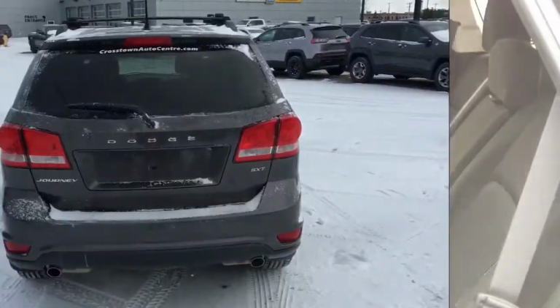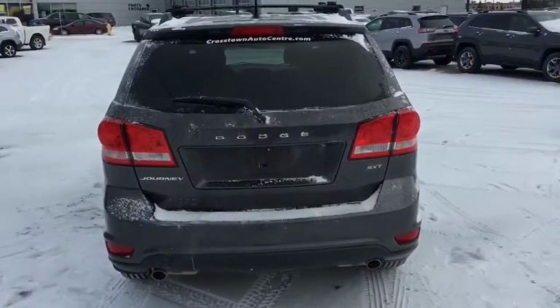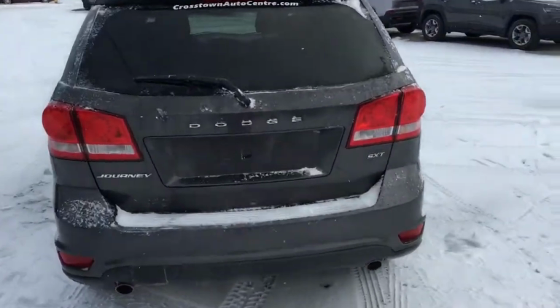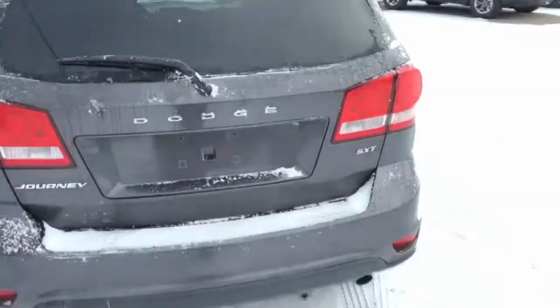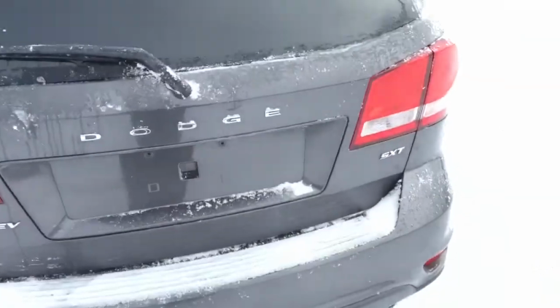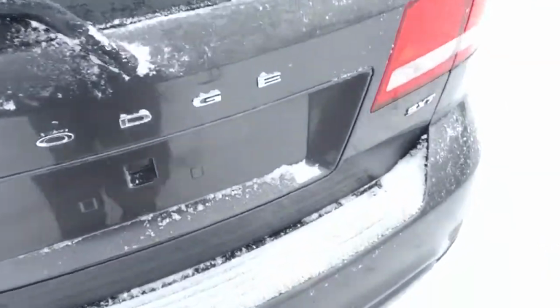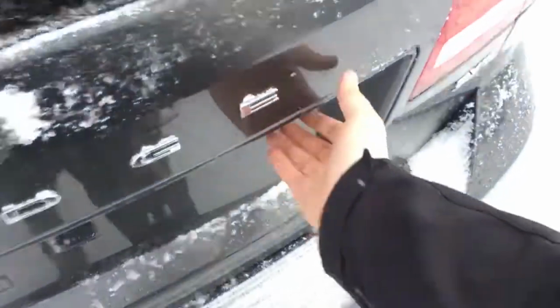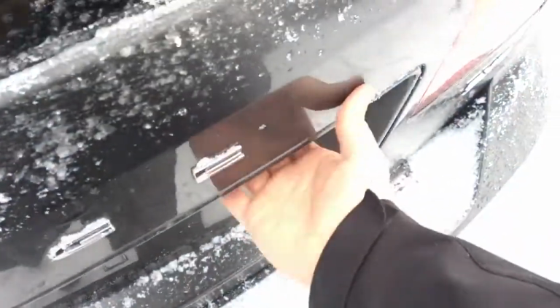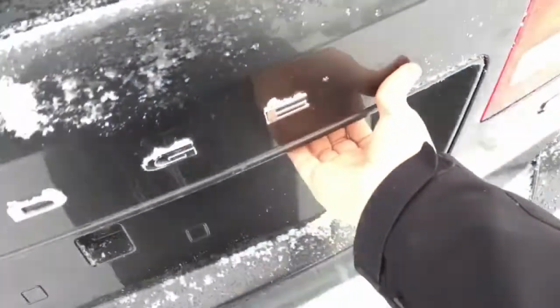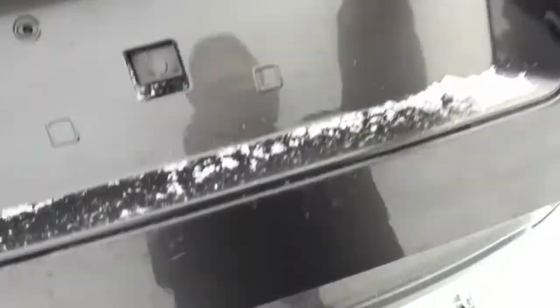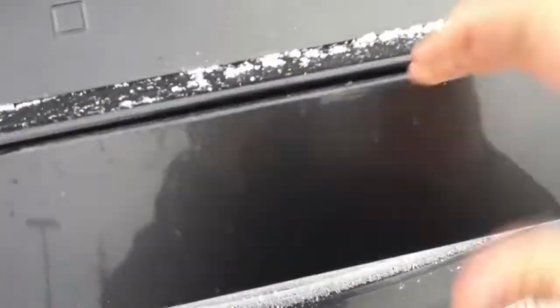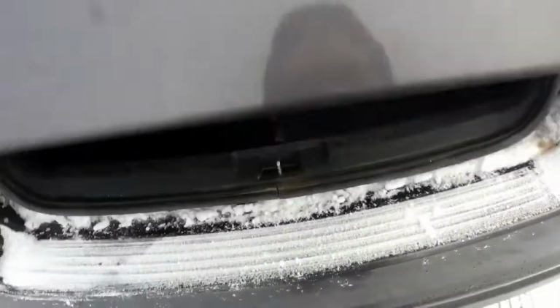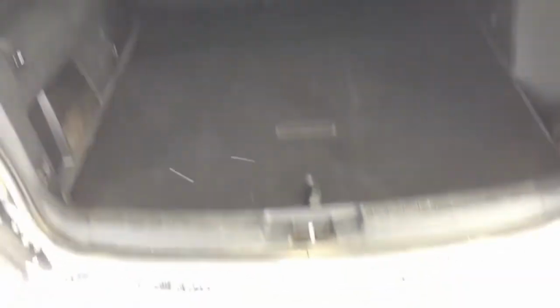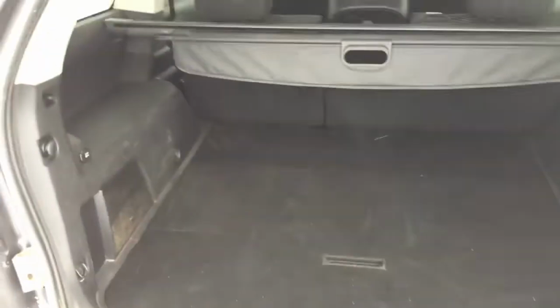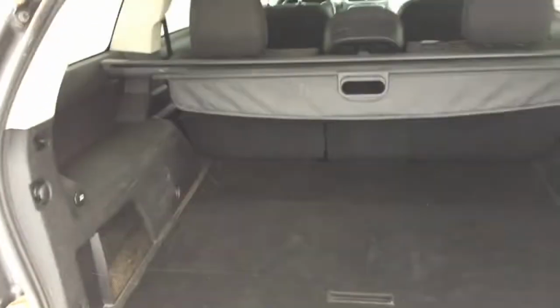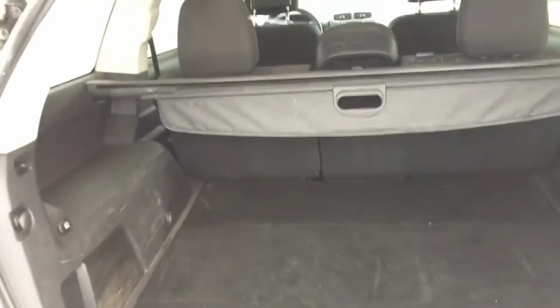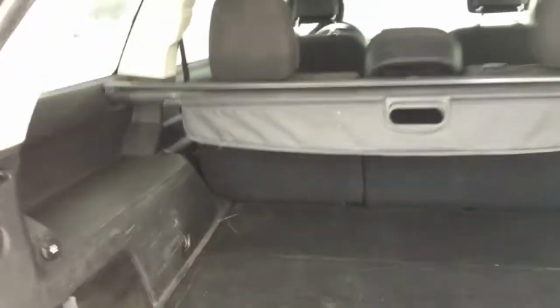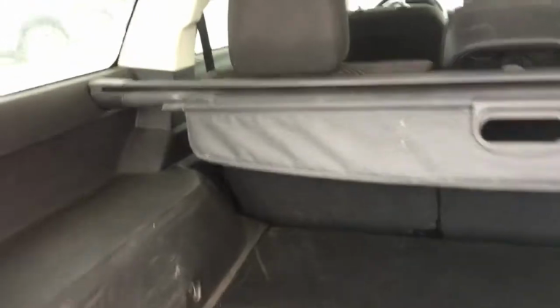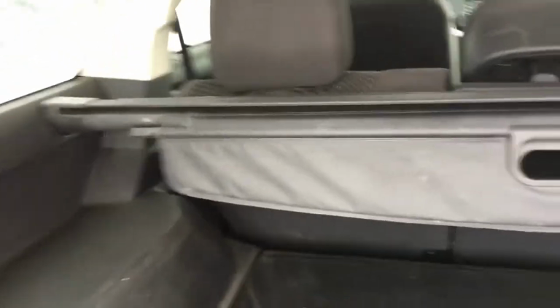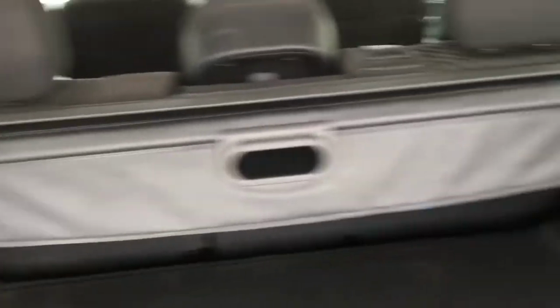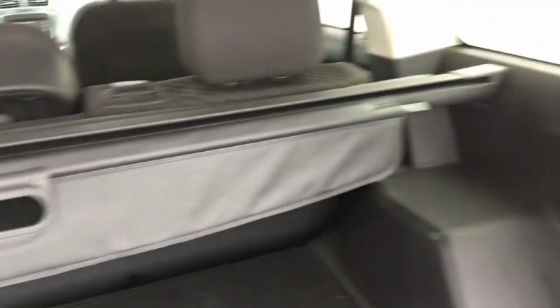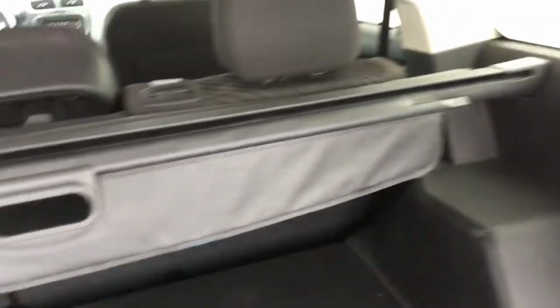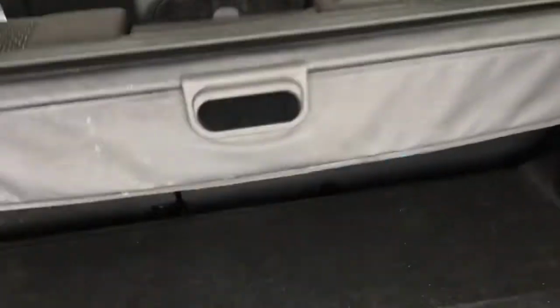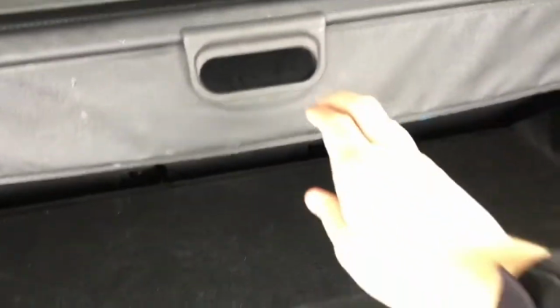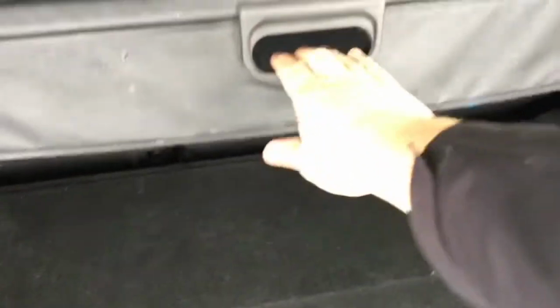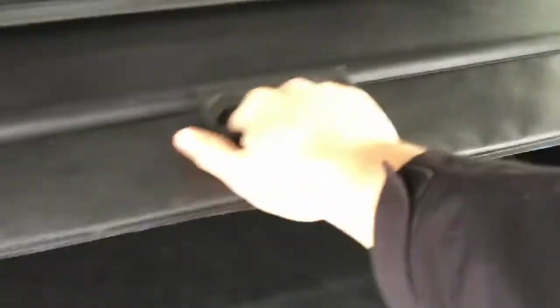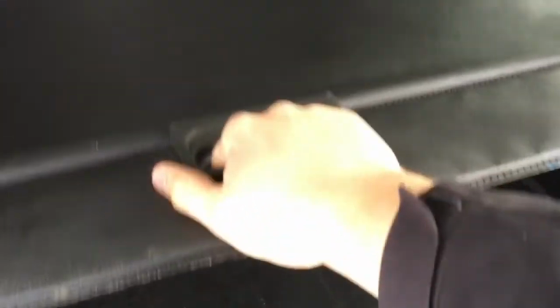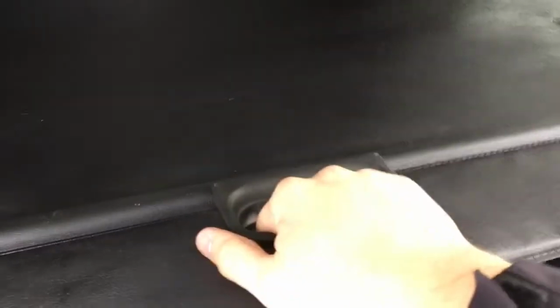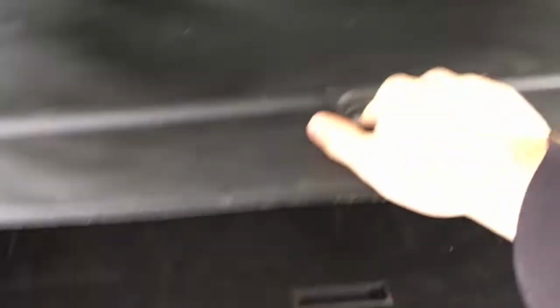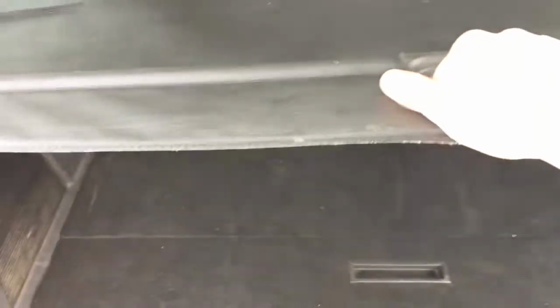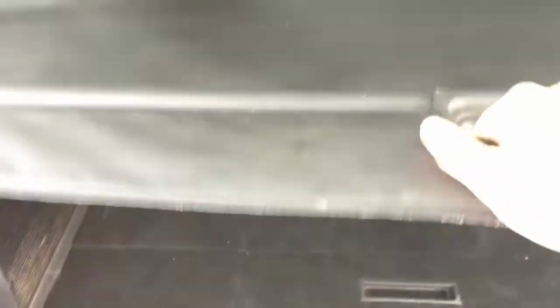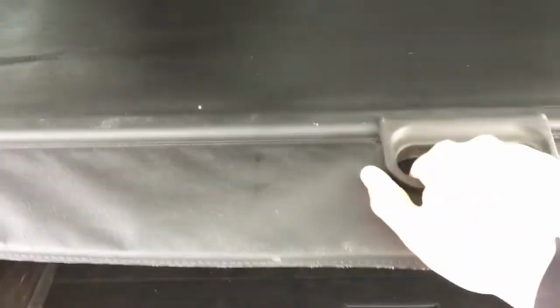This is the back of the Dodge Journey. There is a rear window wiper and LED tail lamps. Pull this handle here and that'll open up the lift gate. There is a cover that you can pull over your things to keep them out of sight — it's very easy, just pull this right here and there are hooks that you can hook it into.